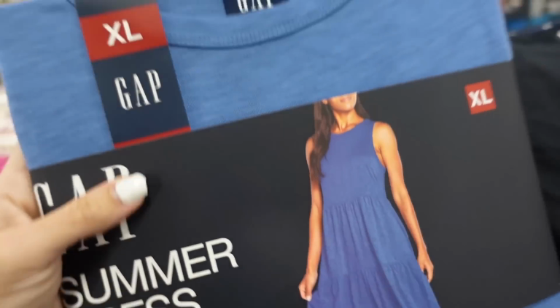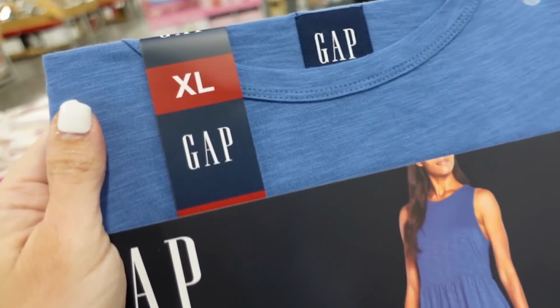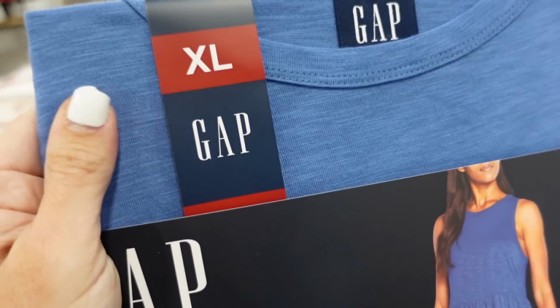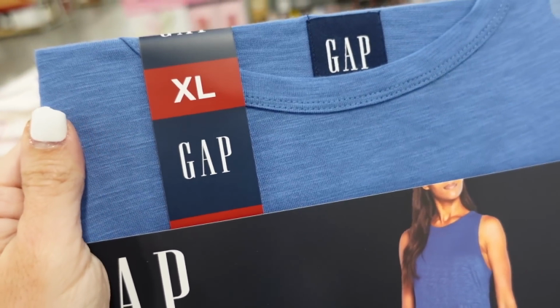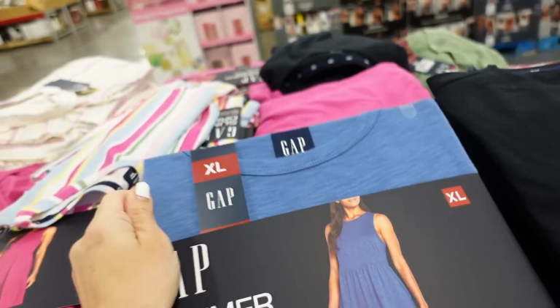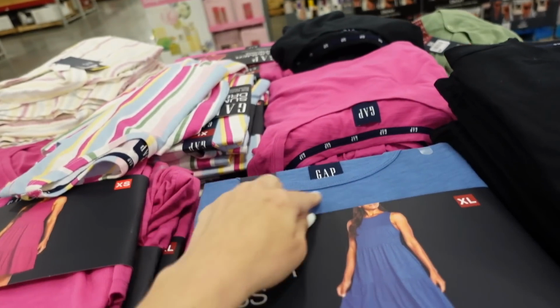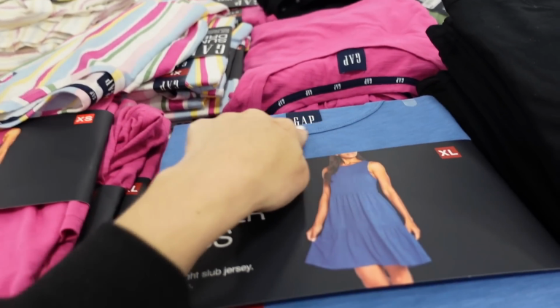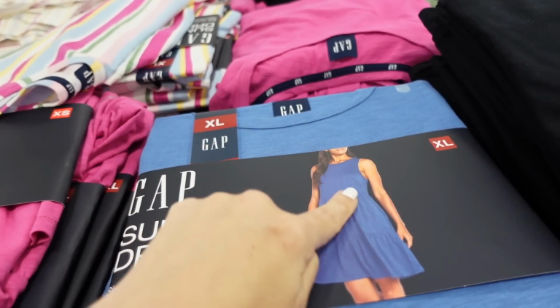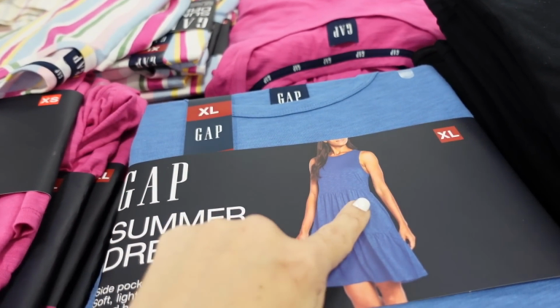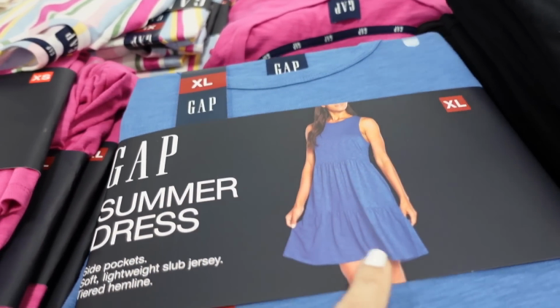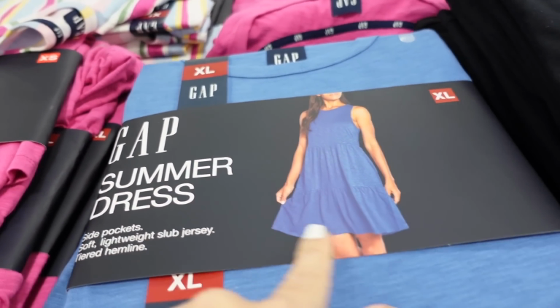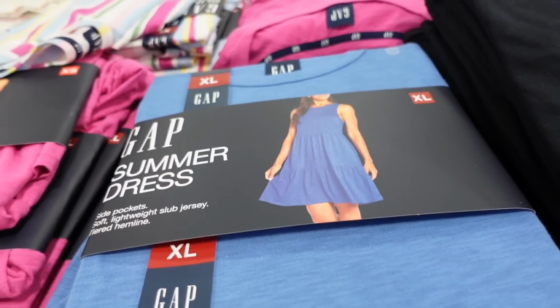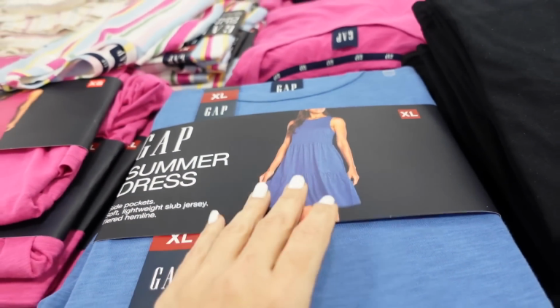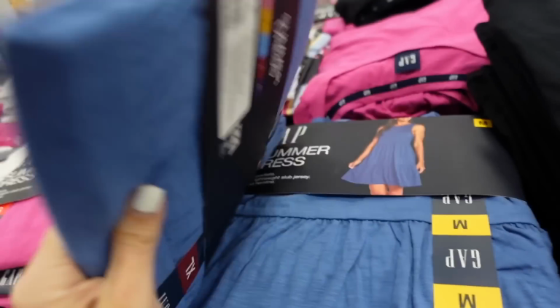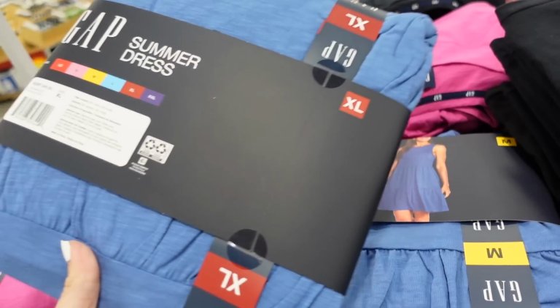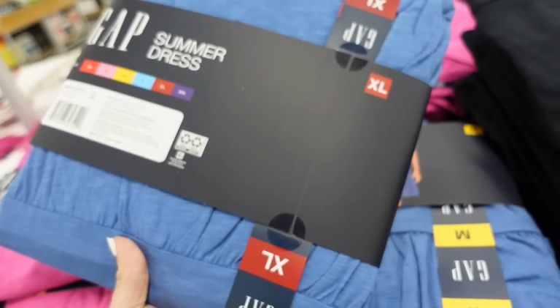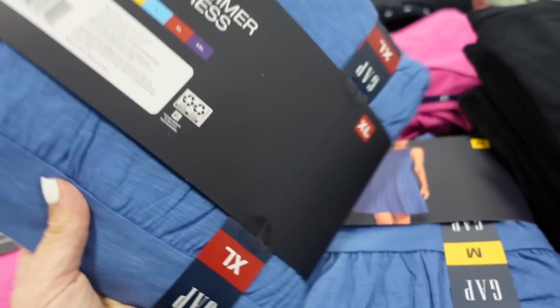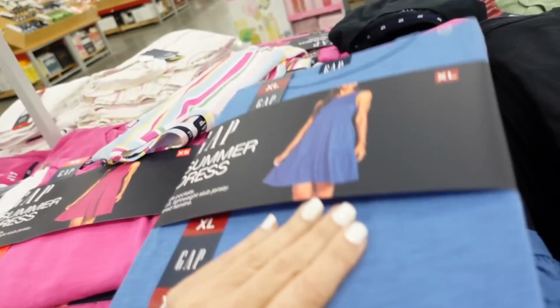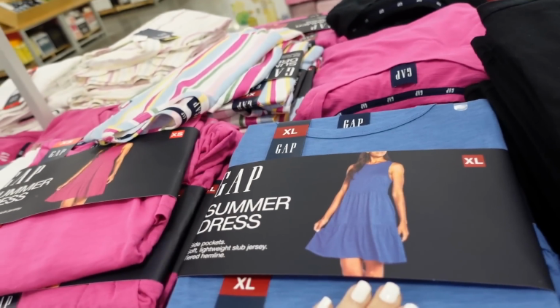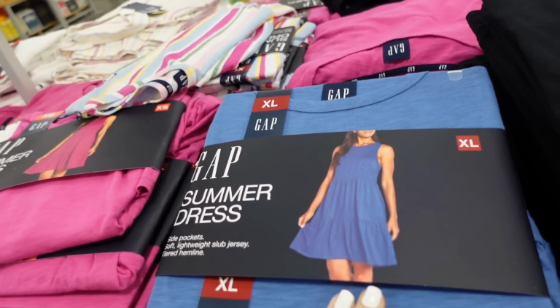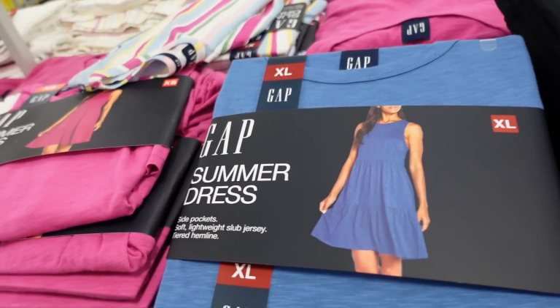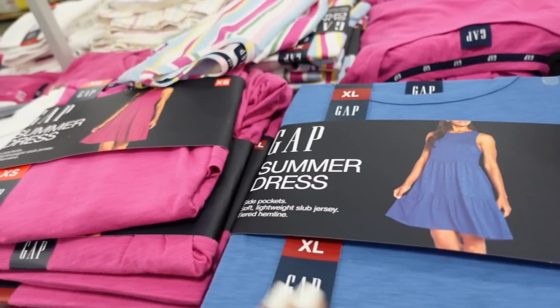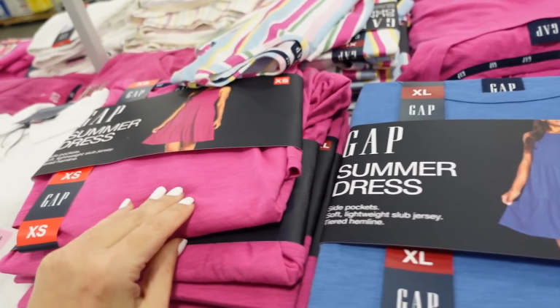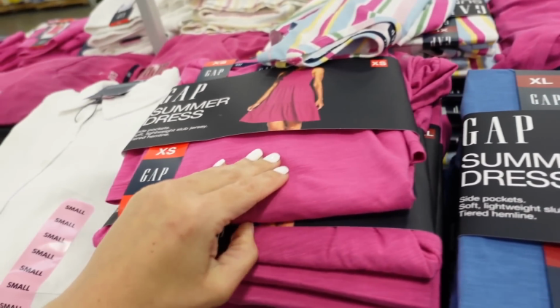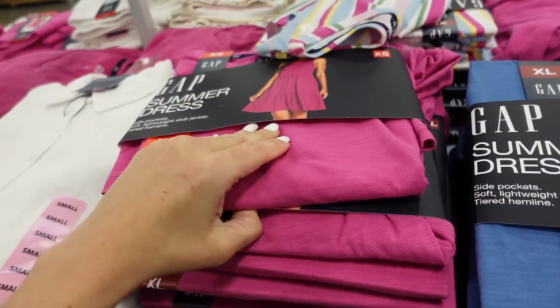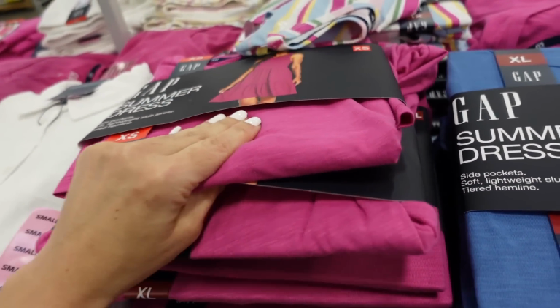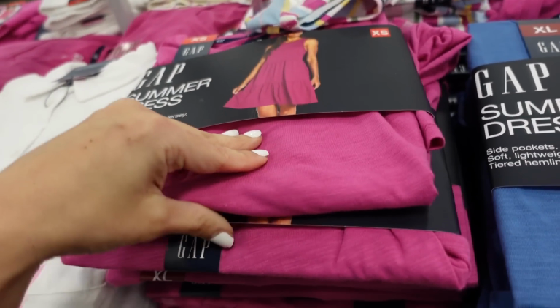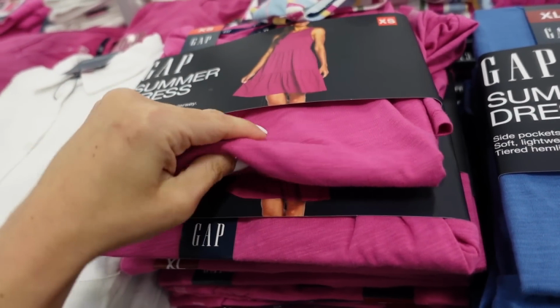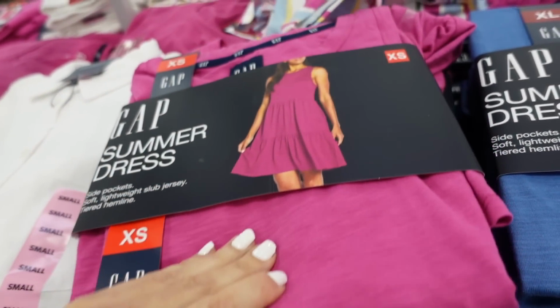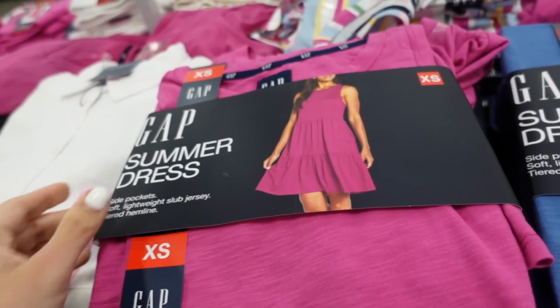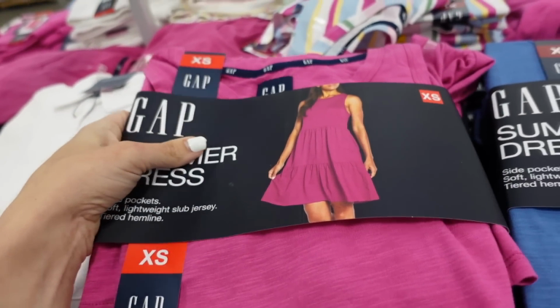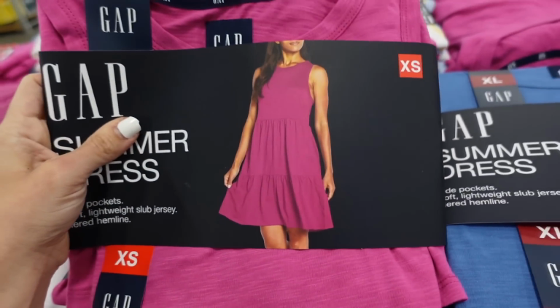New tier dress from the Gap. It's a soft burnout-style fabric with a higher neckline, sleeveless, flowy with tiers all the way down. Comes in blue and pink. They're $16.98.